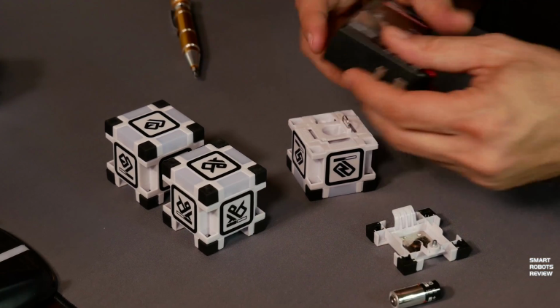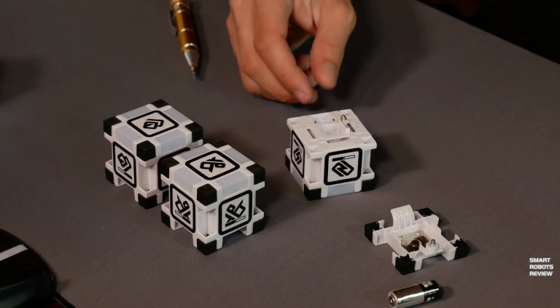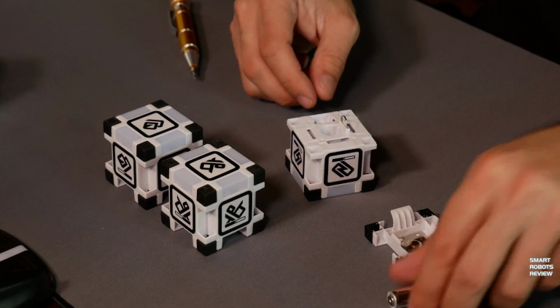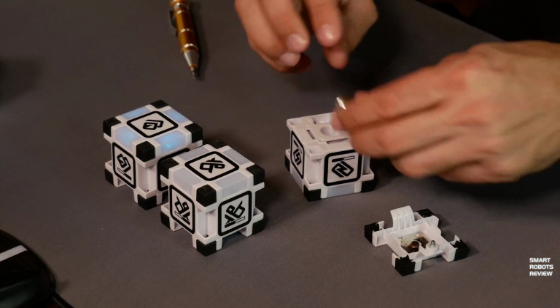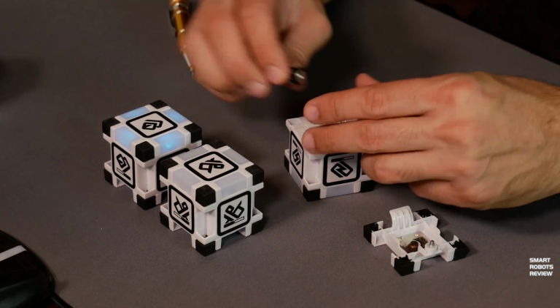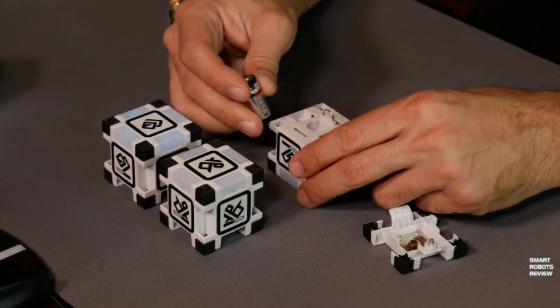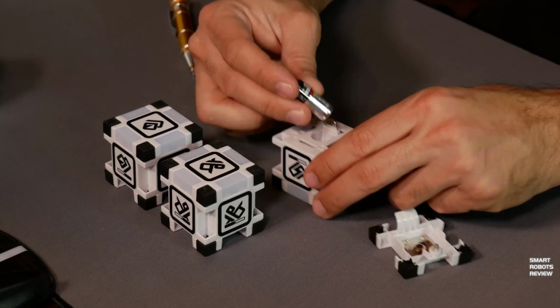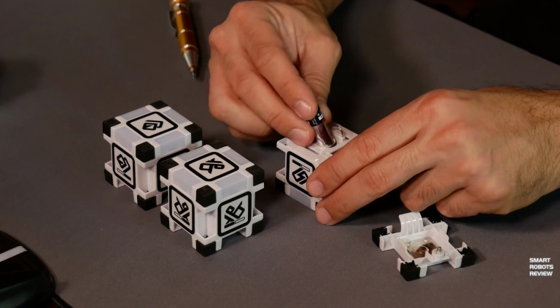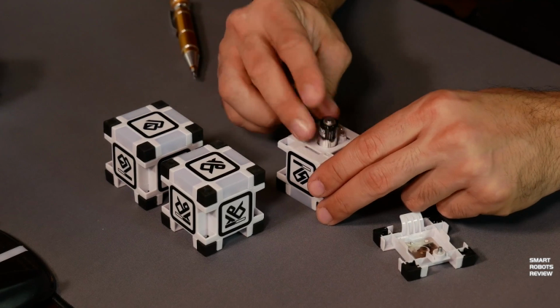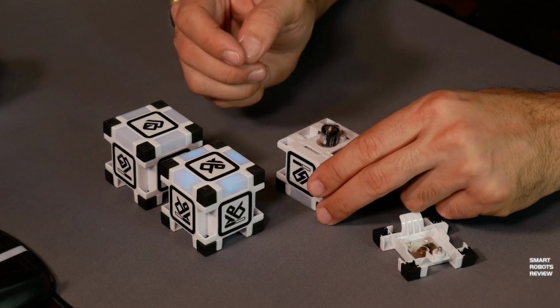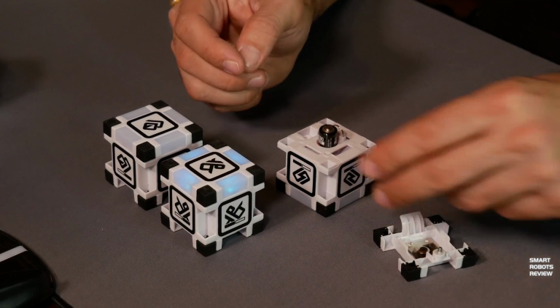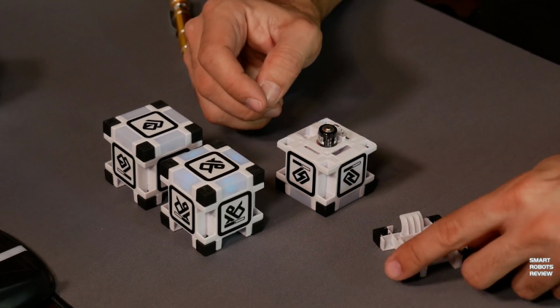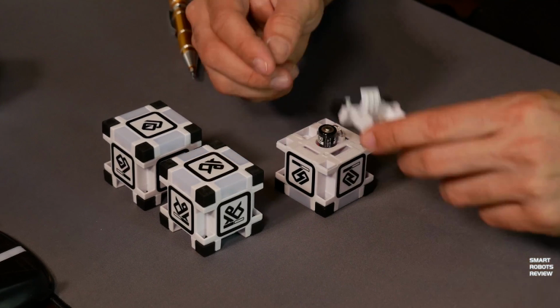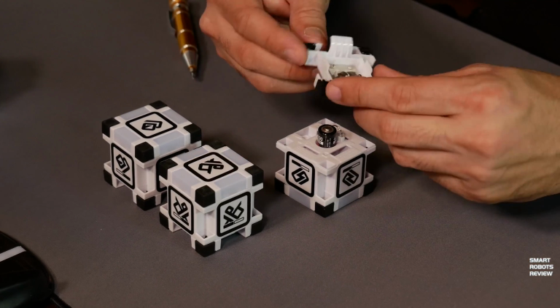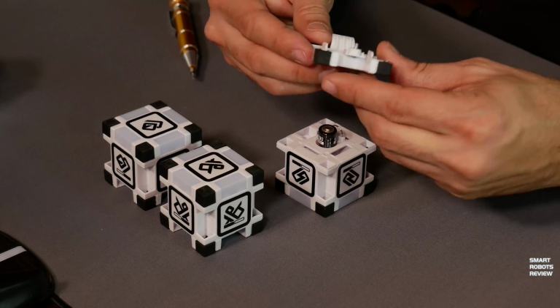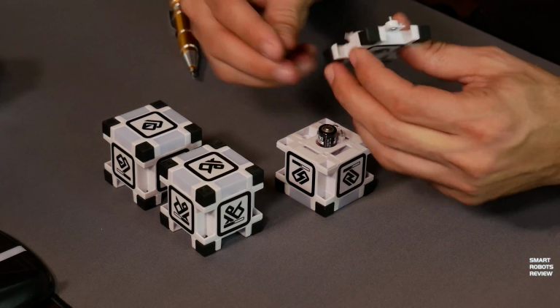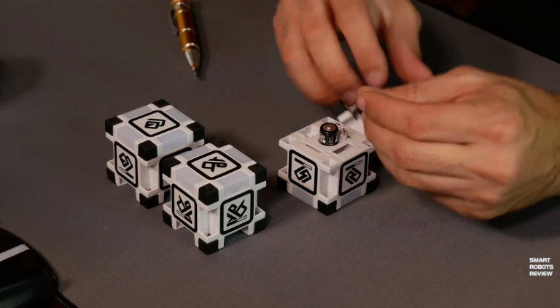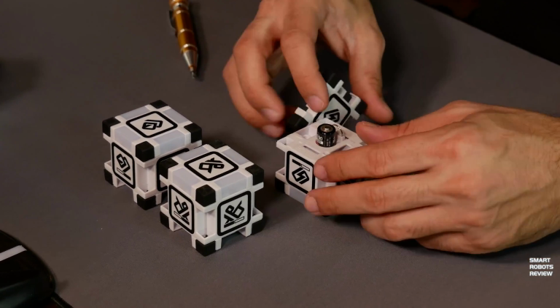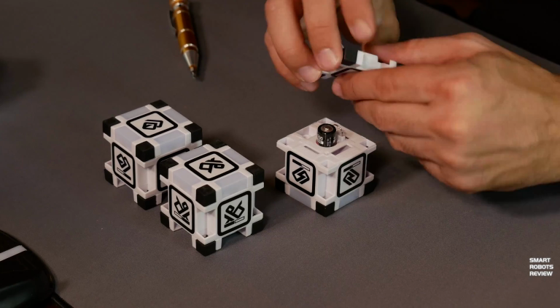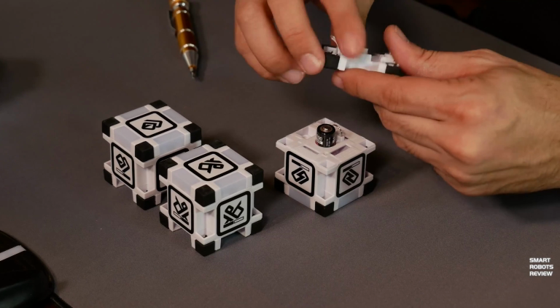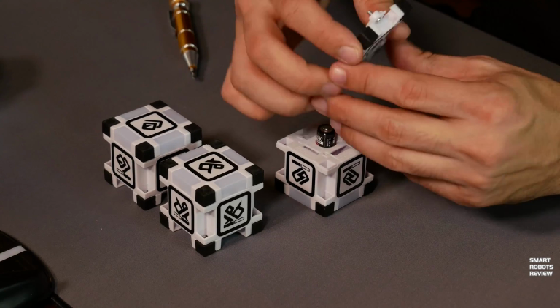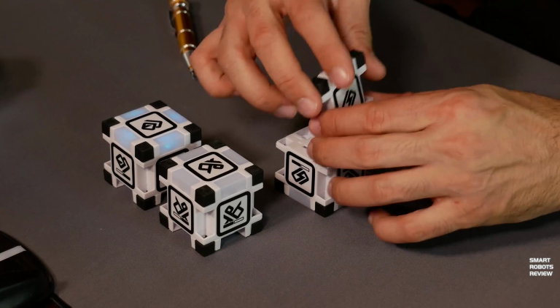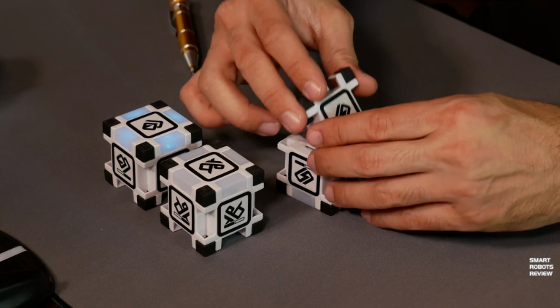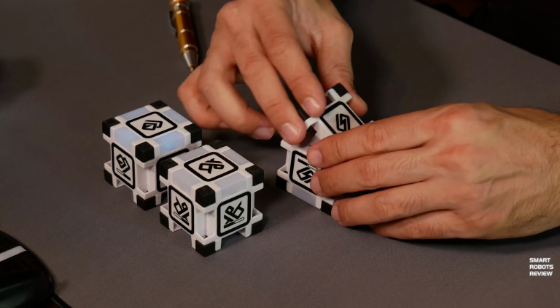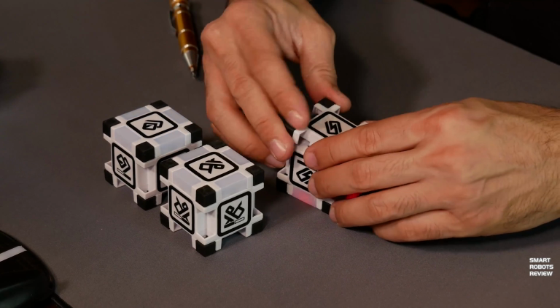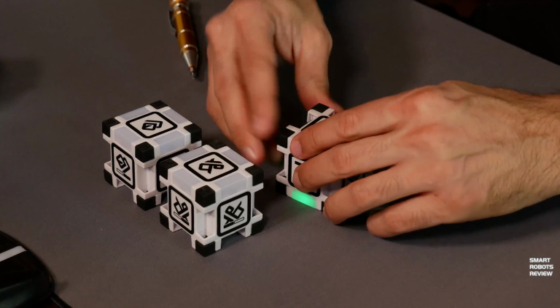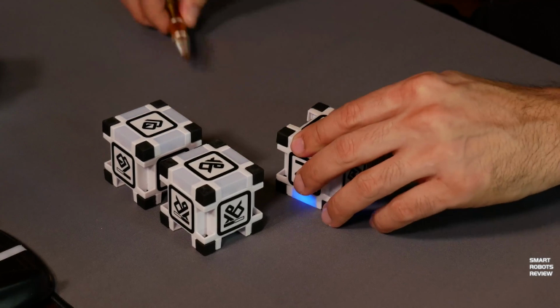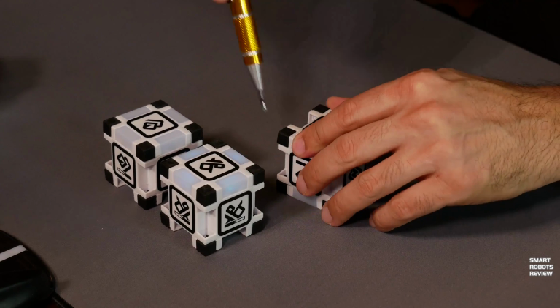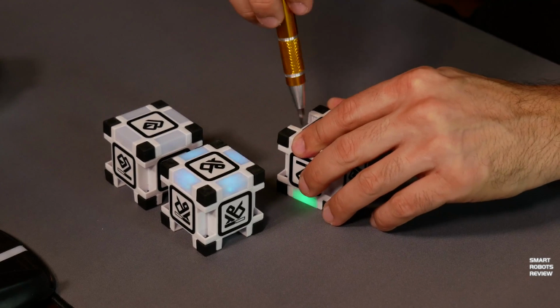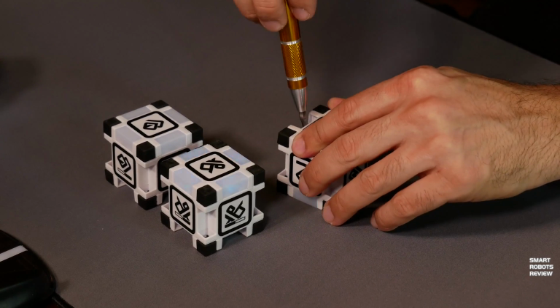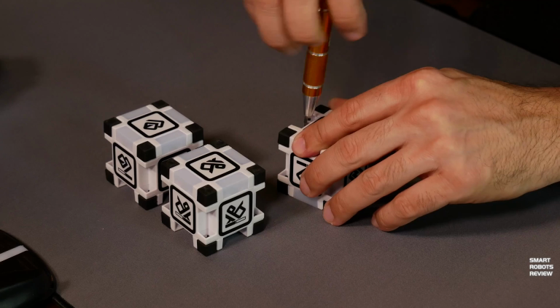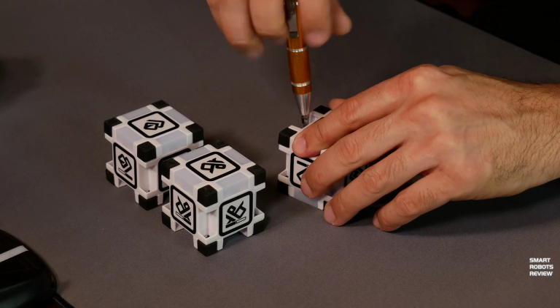Let's get back to putting the battery in. Insert it with the negative polarity in first. There we go. And apply the screw back on. As you can see, the lights came on already.